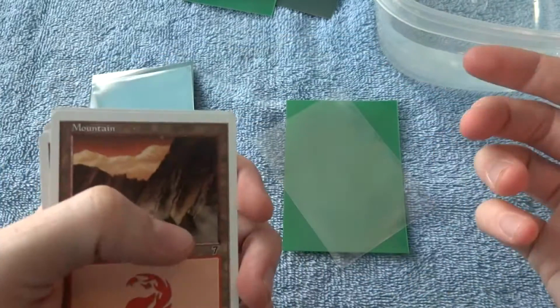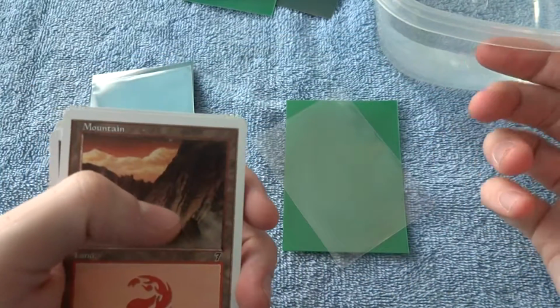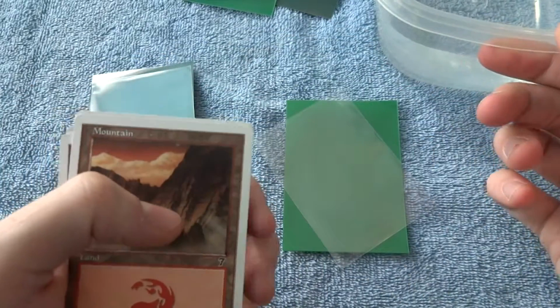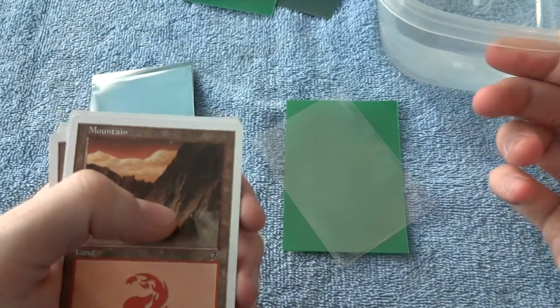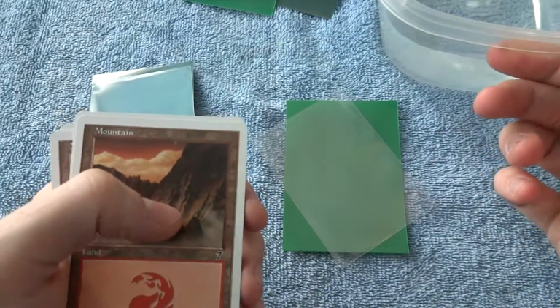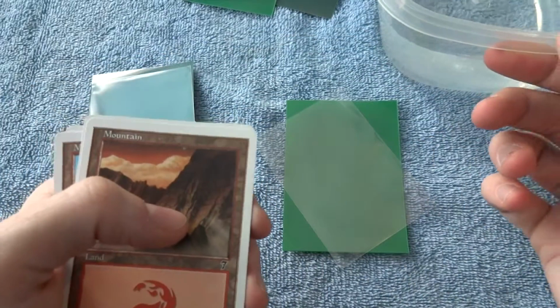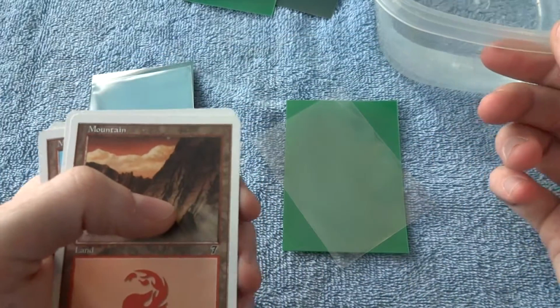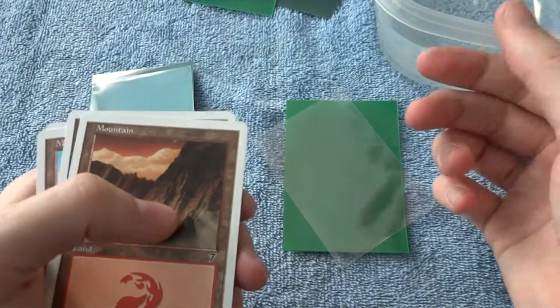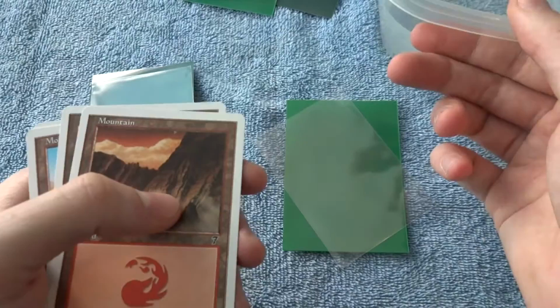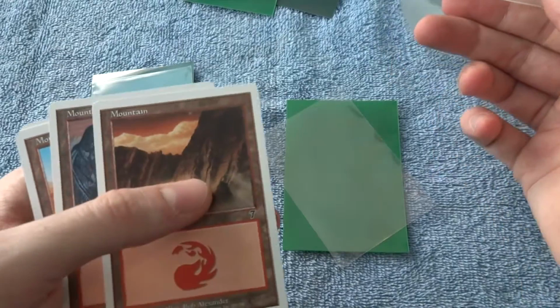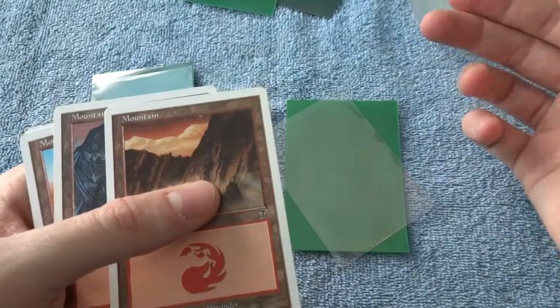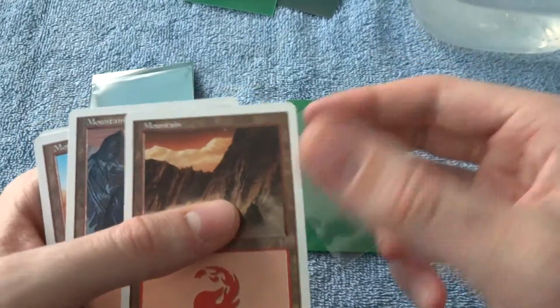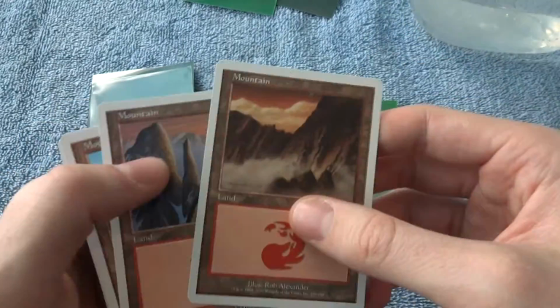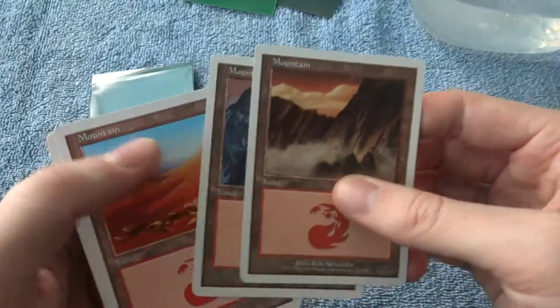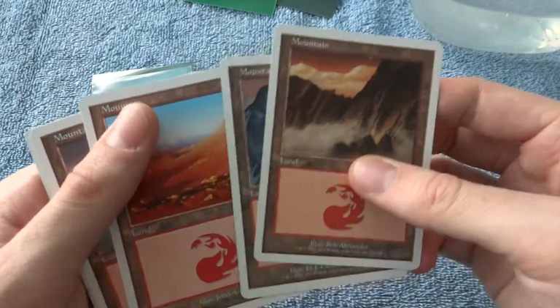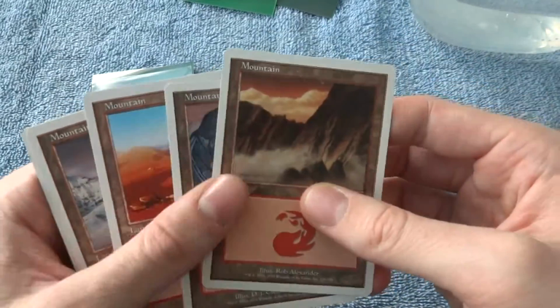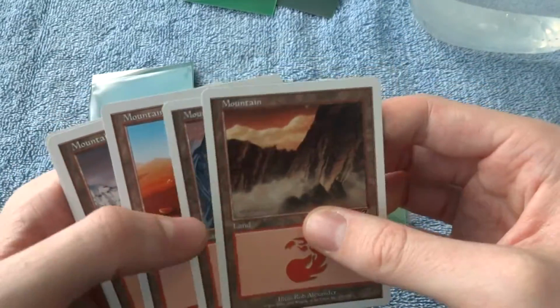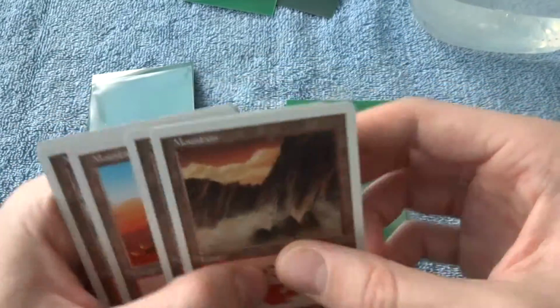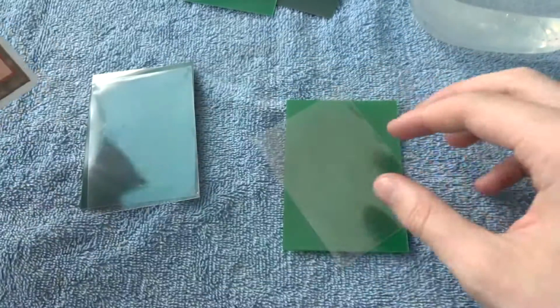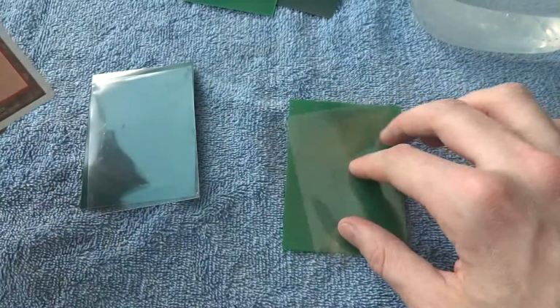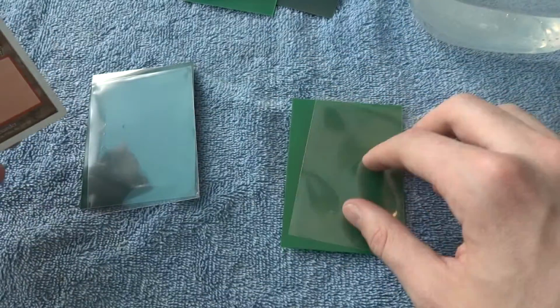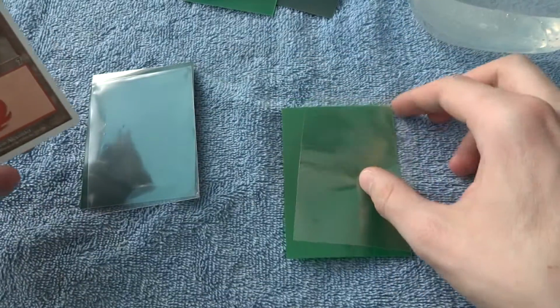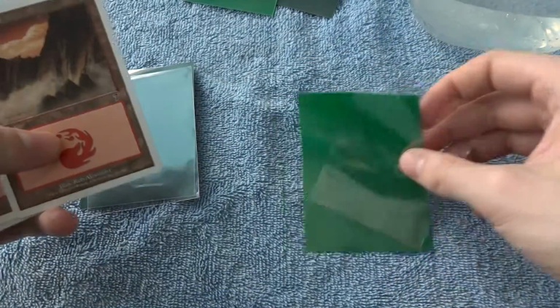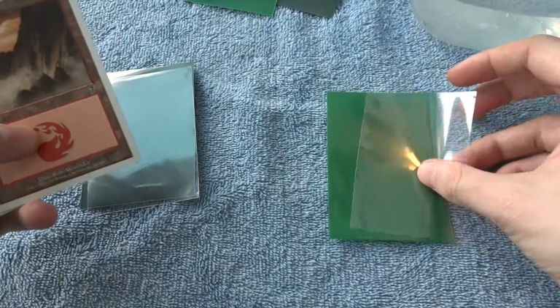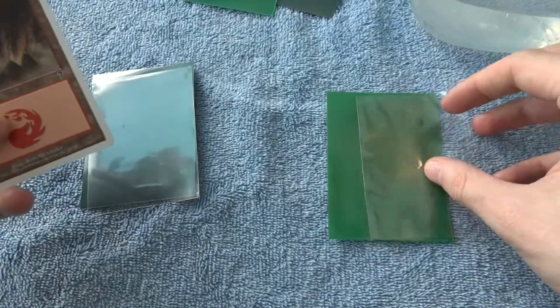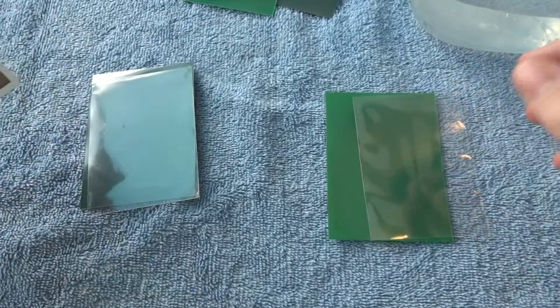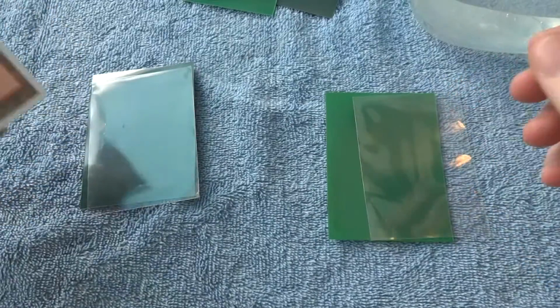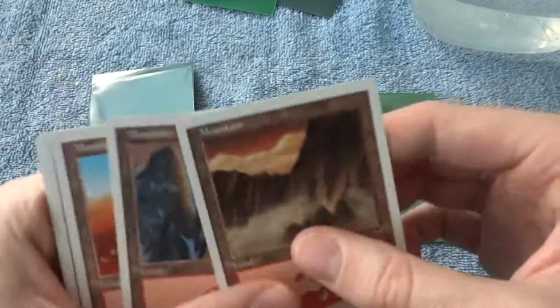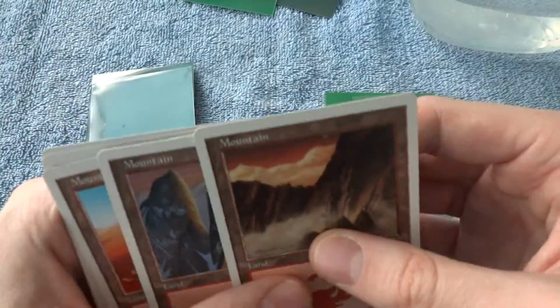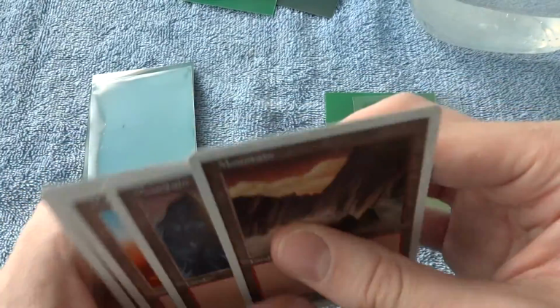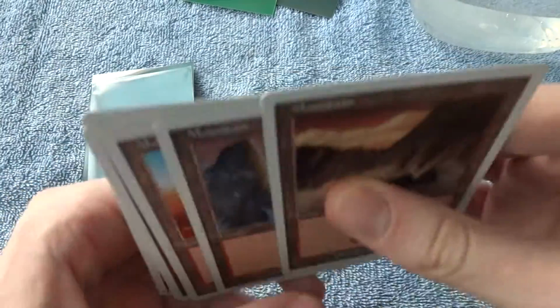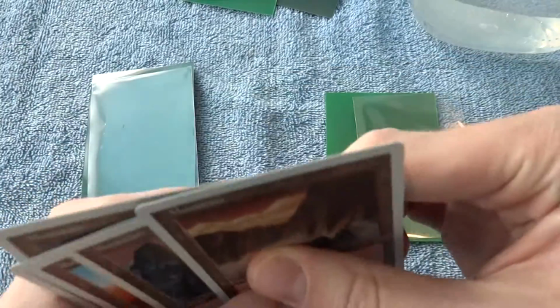I do have a bucket of water over here that we'll be doing some water tests on in a little bit. First, I'm going to go ahead and show you how to double sleeve your cards. It's a little bit counterintuitive, but it works pretty well.